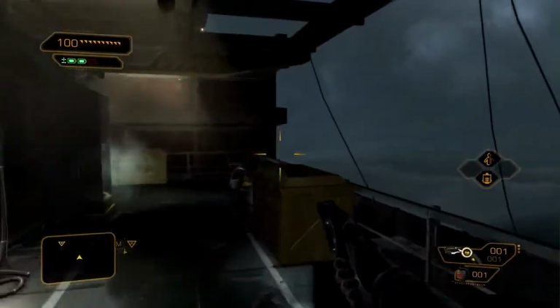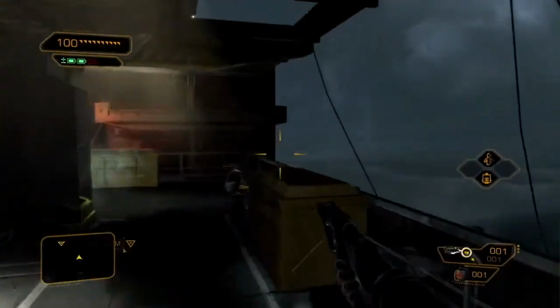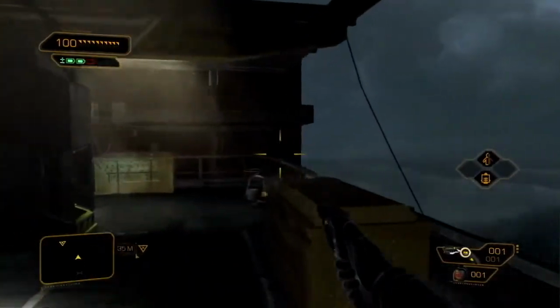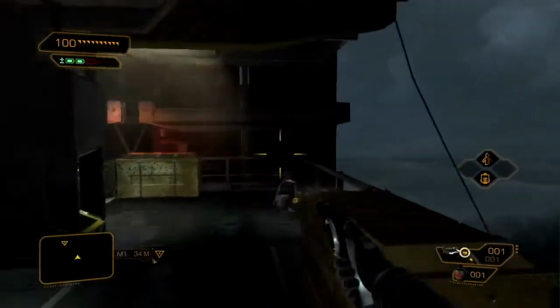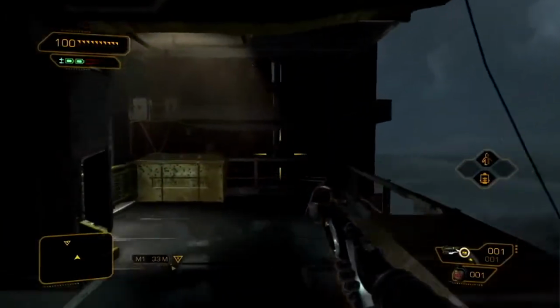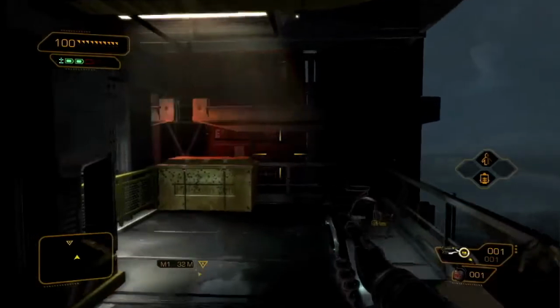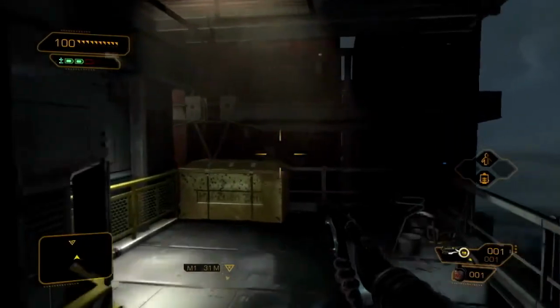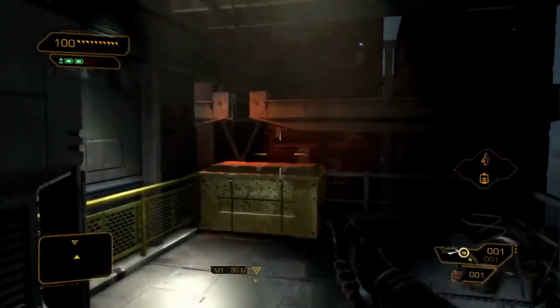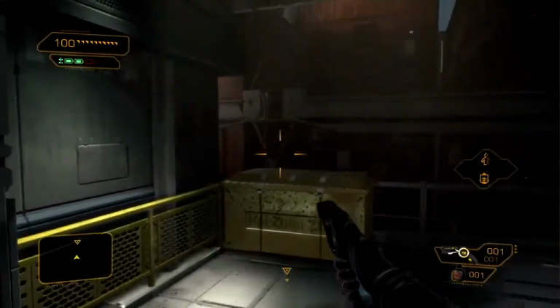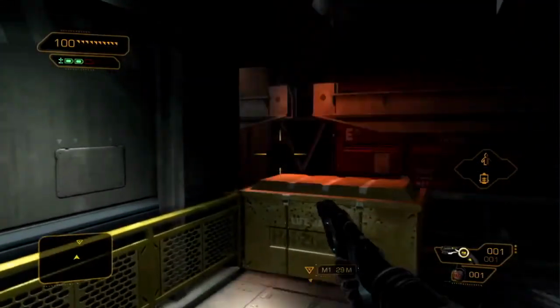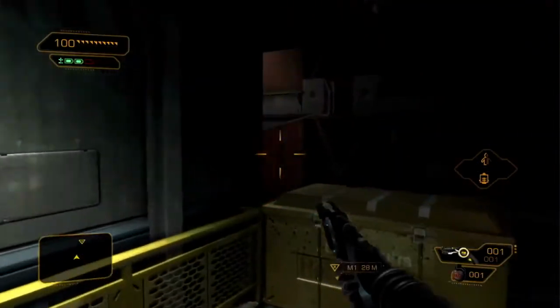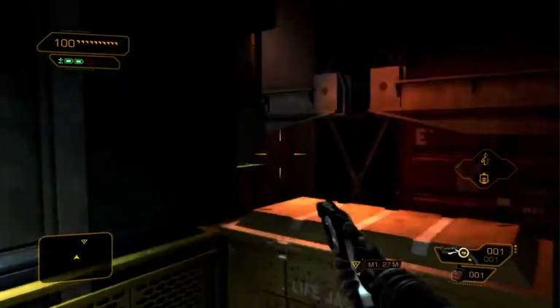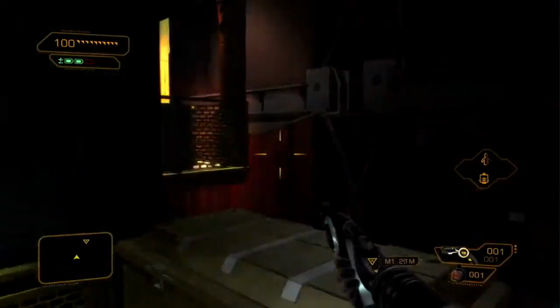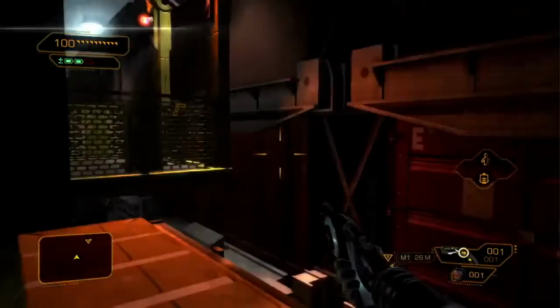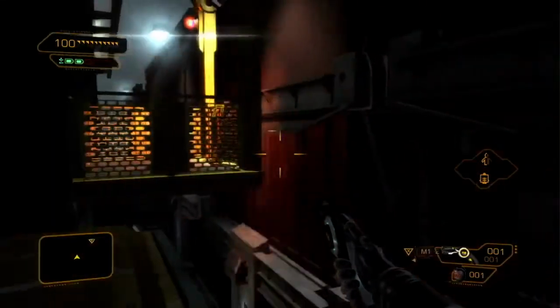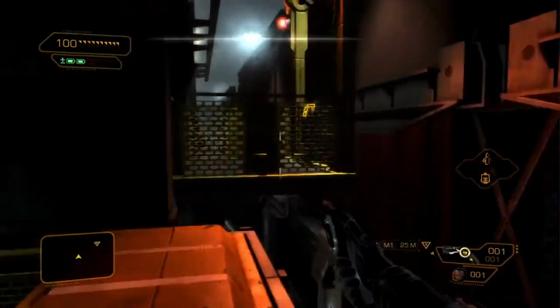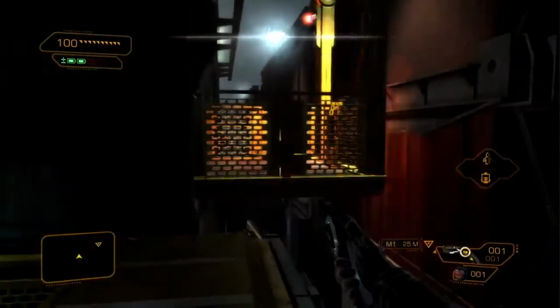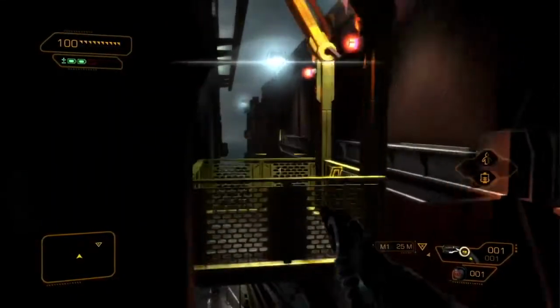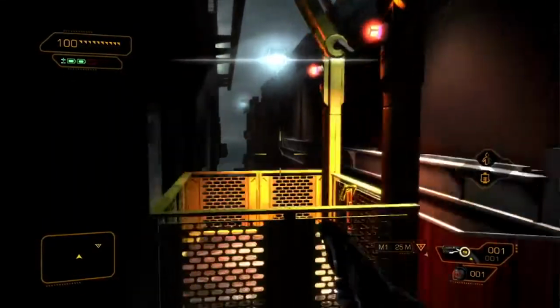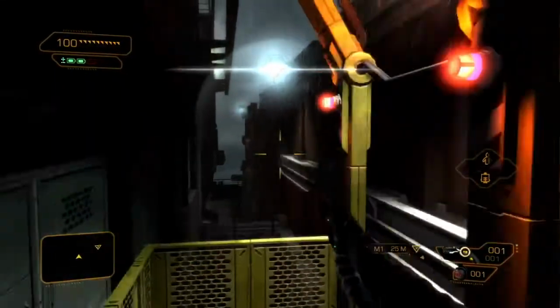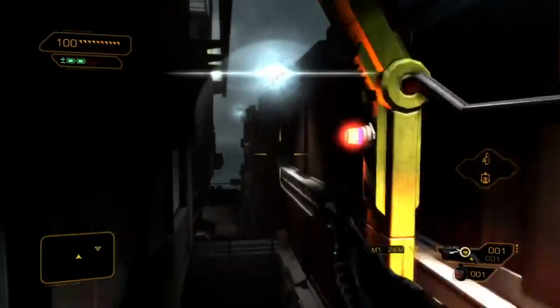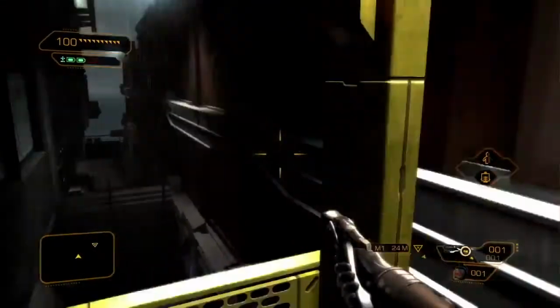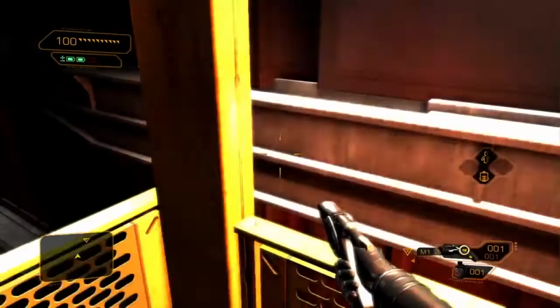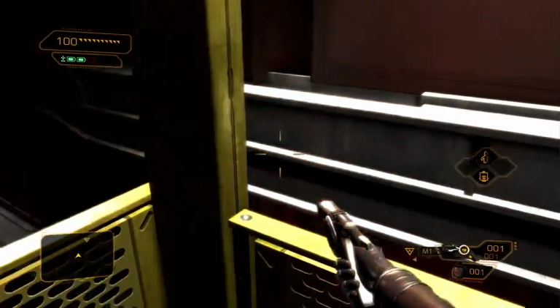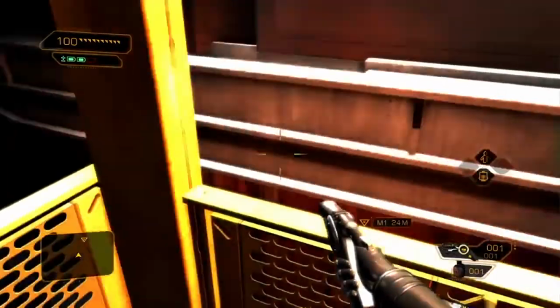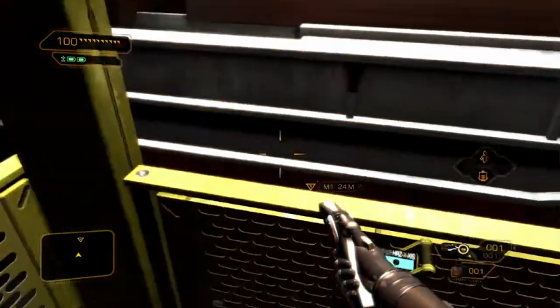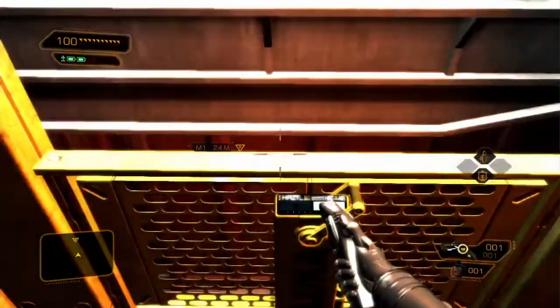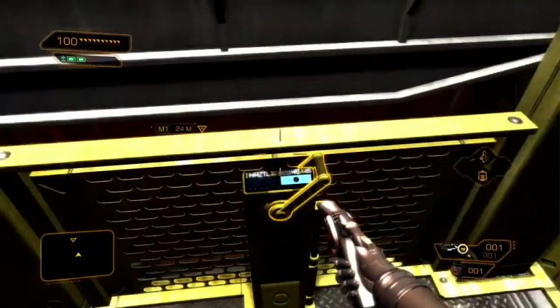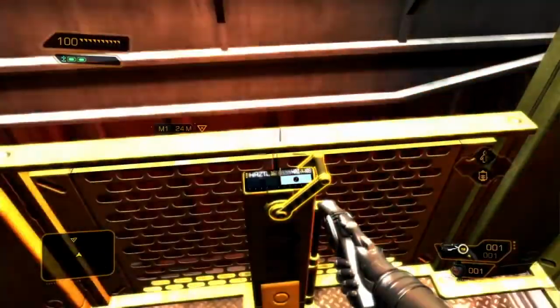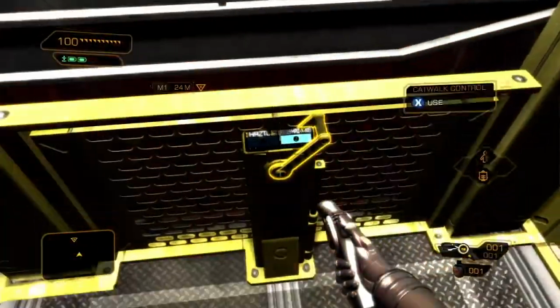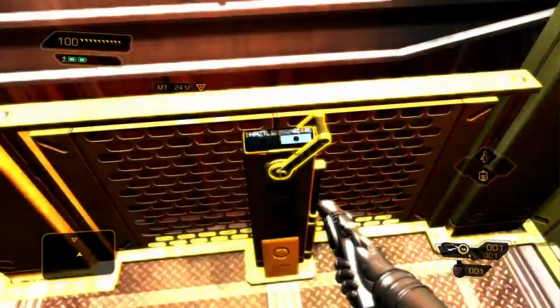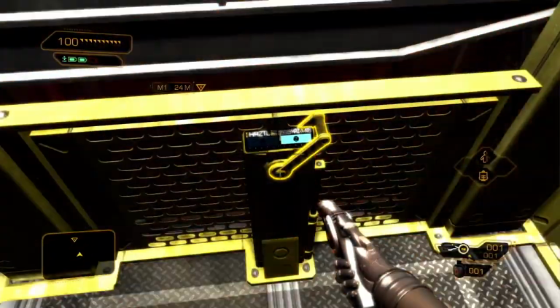A bit of lateral thinking is always rewarded when playing Deus Ex. That's no different in The Missing Link, as this trolley can allow you to avoid a lot of enemies patrolling on deck.